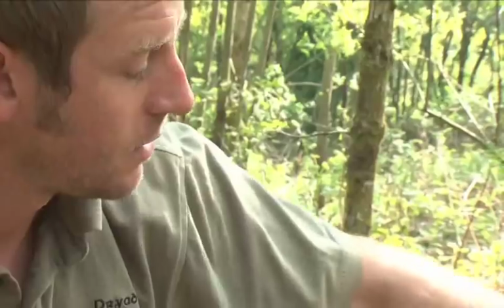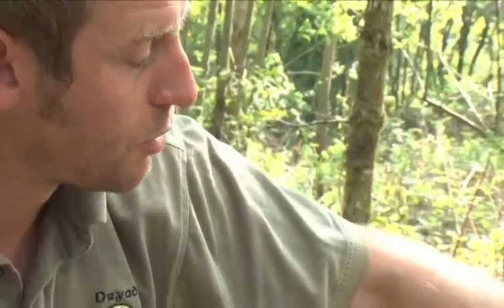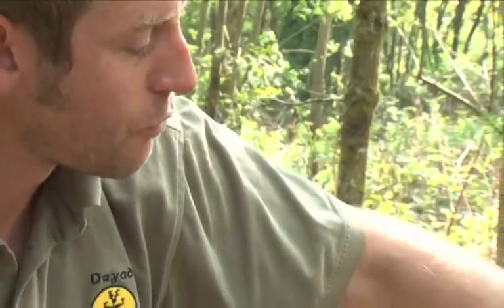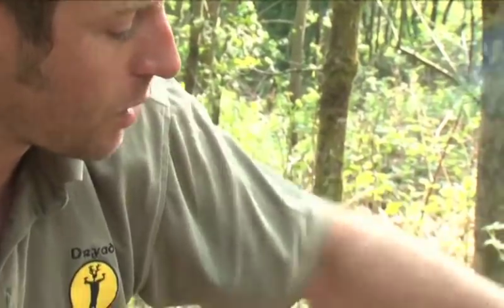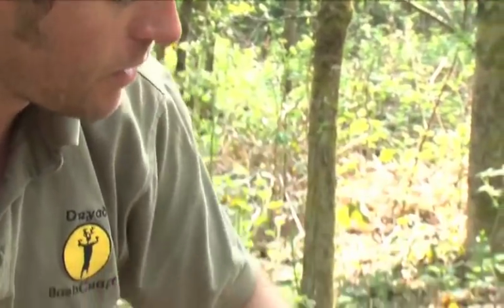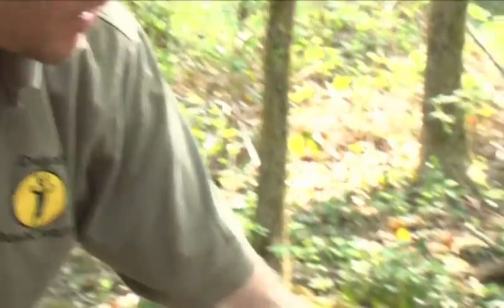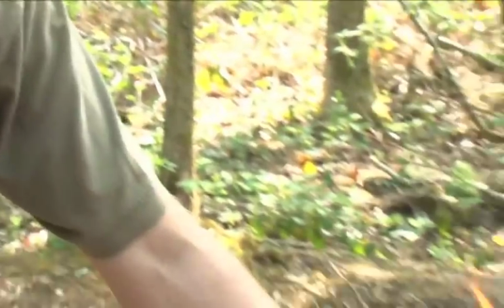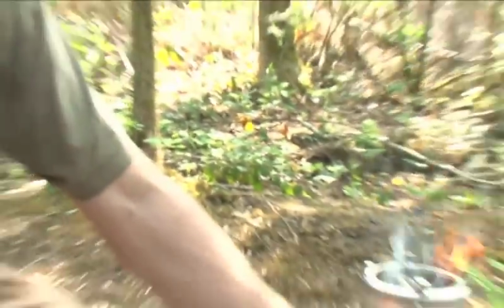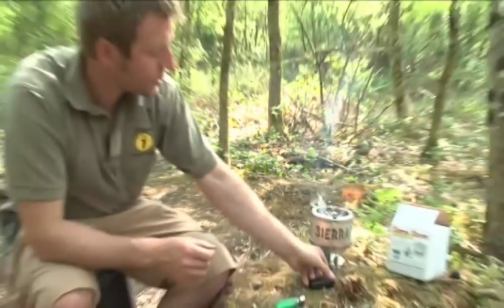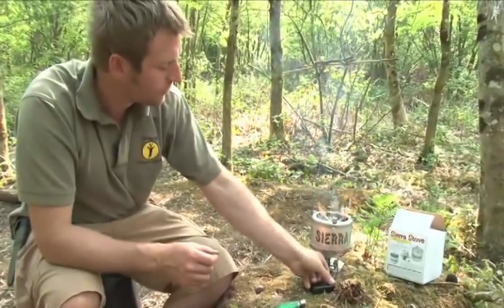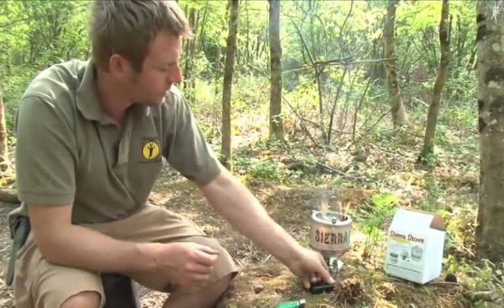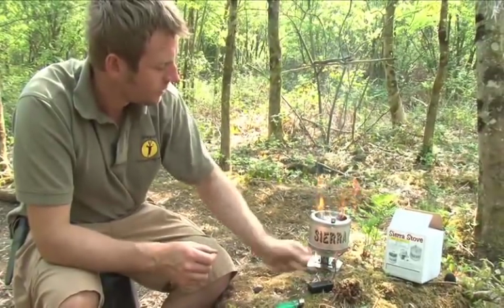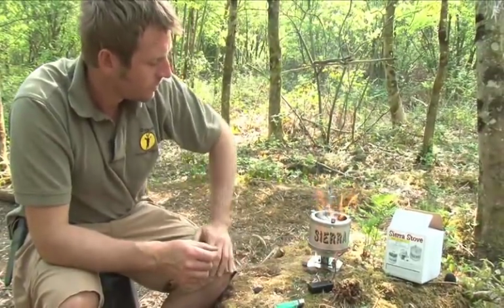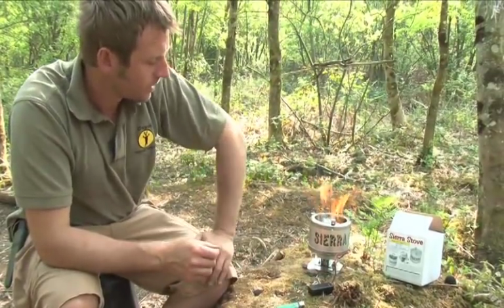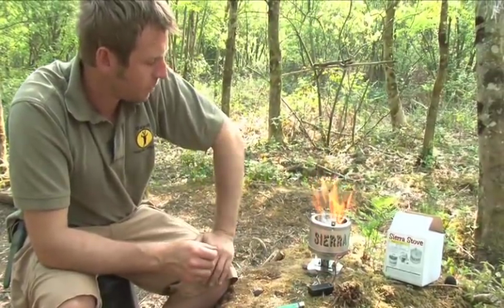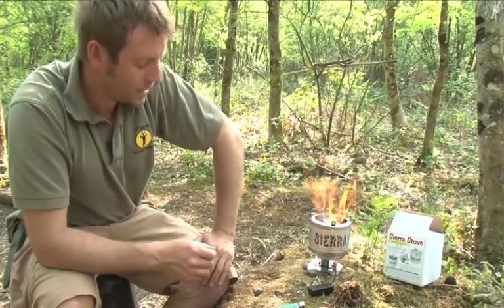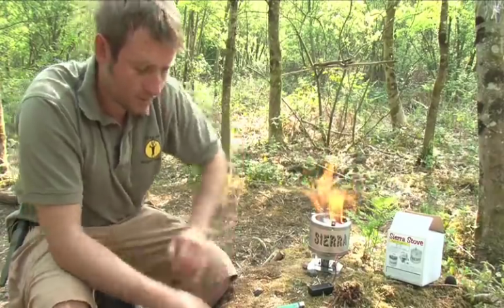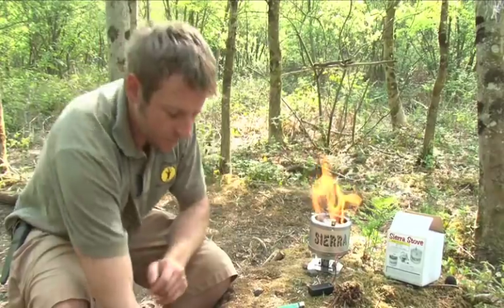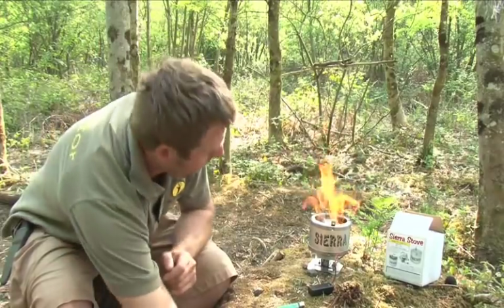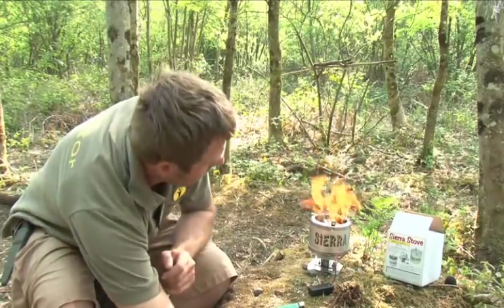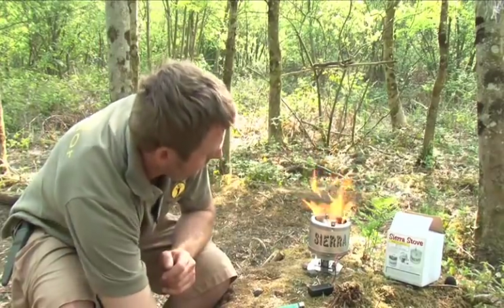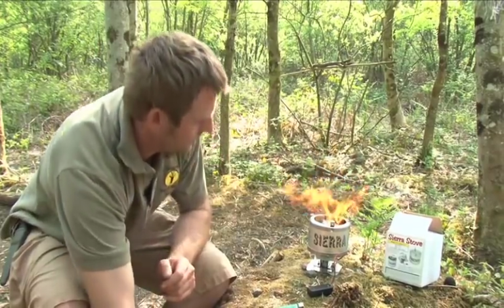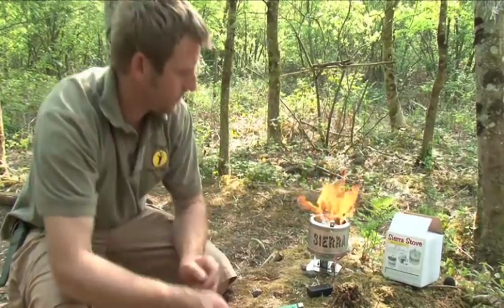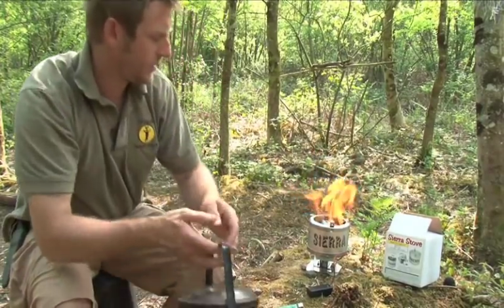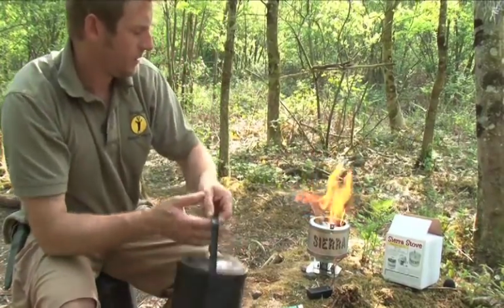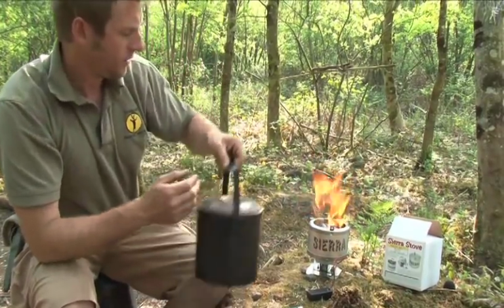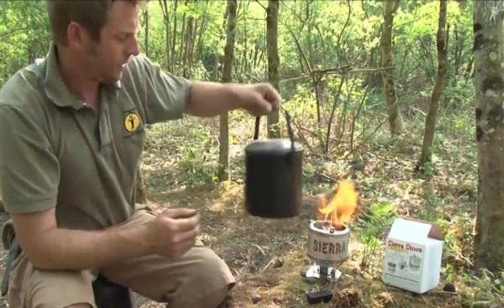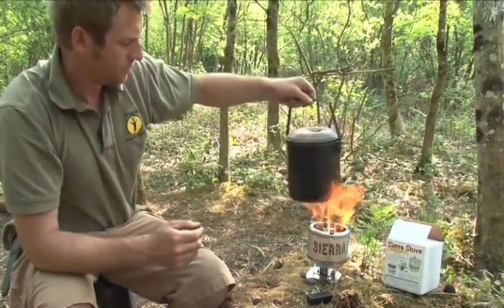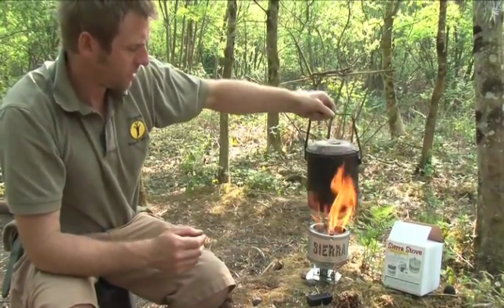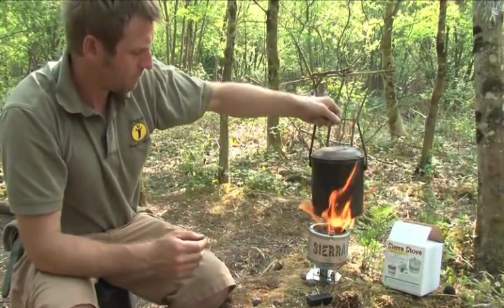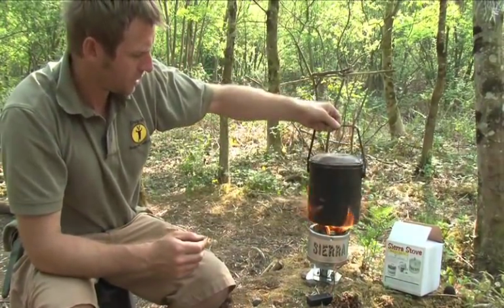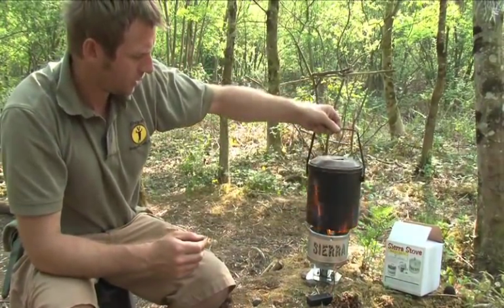That's going quite well so I'm going to slowly start adding a few twigs and I'm going to put it on the lowest fan setting. Now this is burning really well. I'm going to put it up to the next stage to get a bit more heat out. And it really does — it burns like a Bunsen burner.